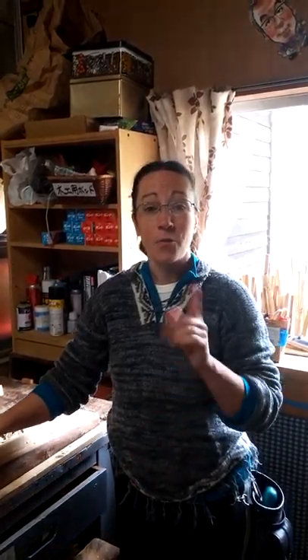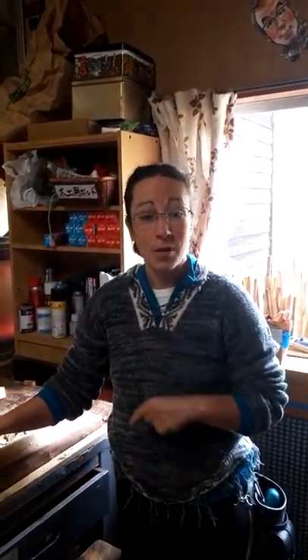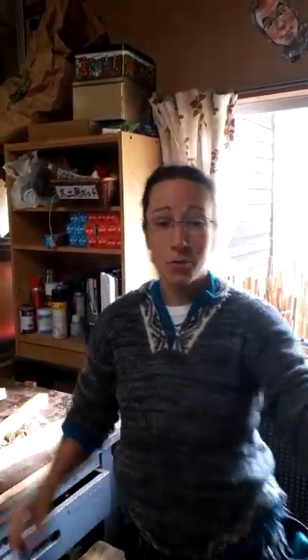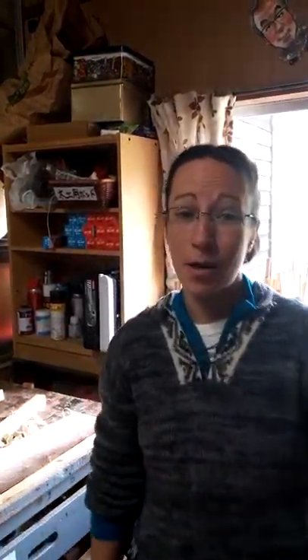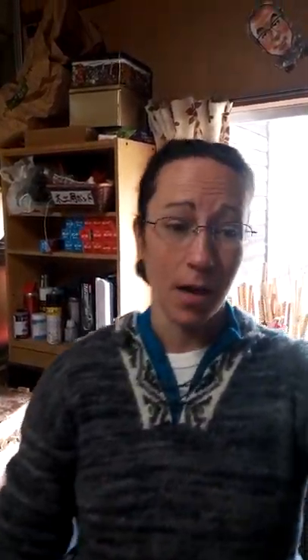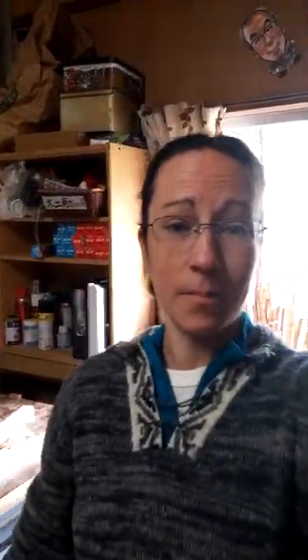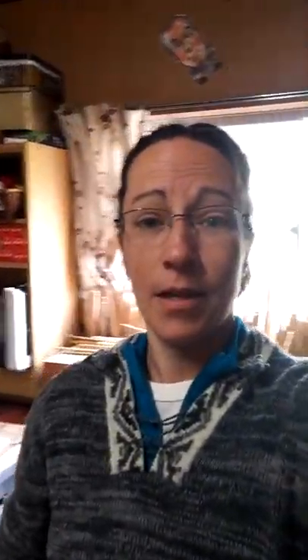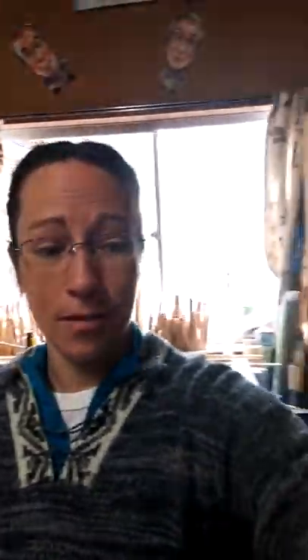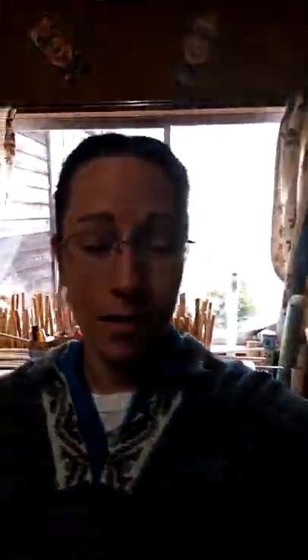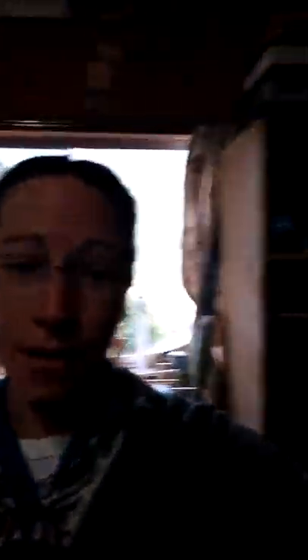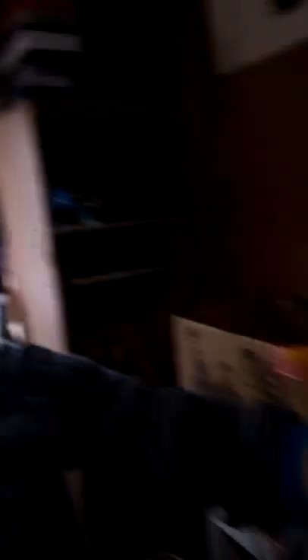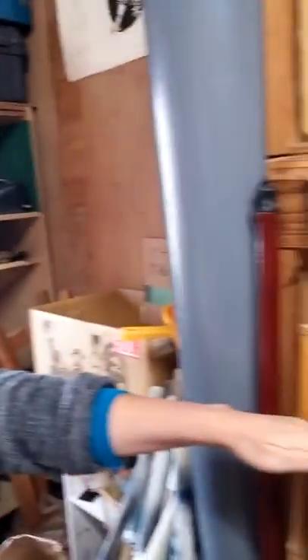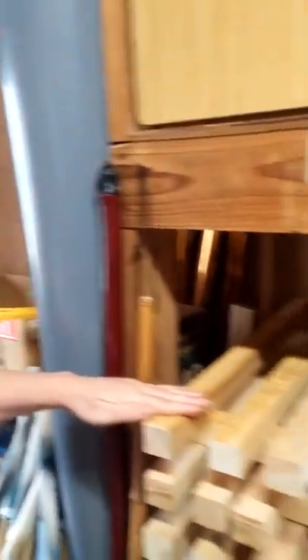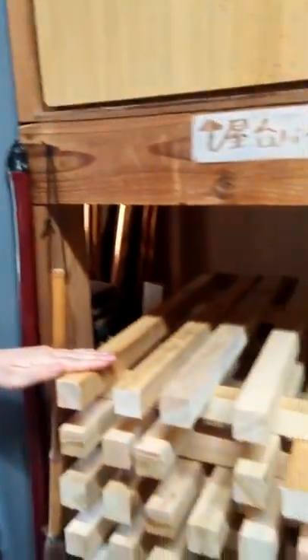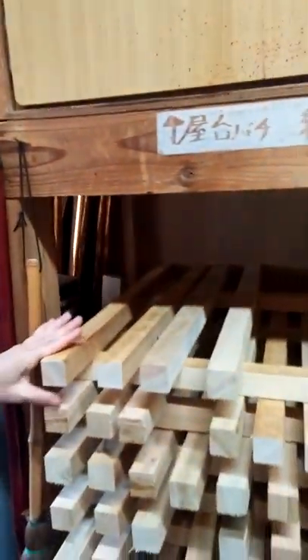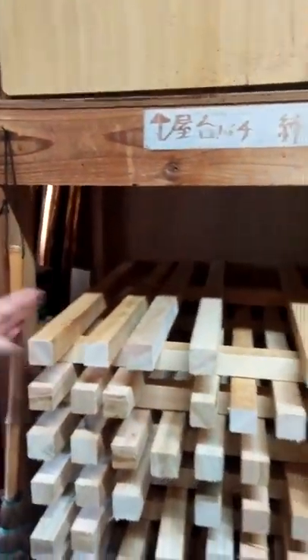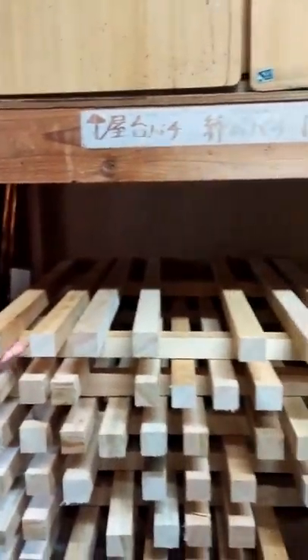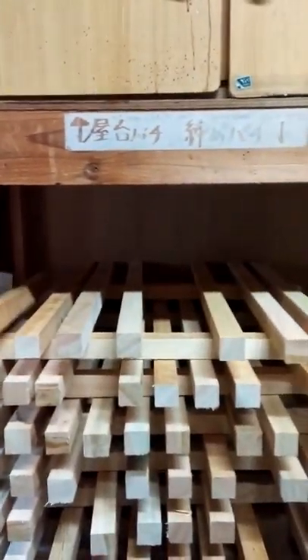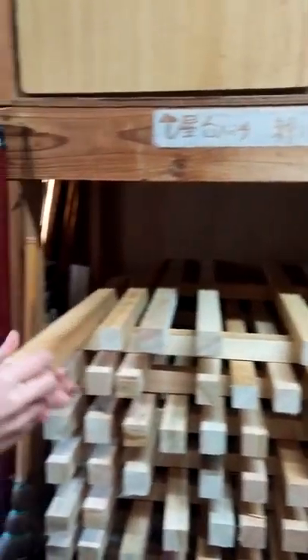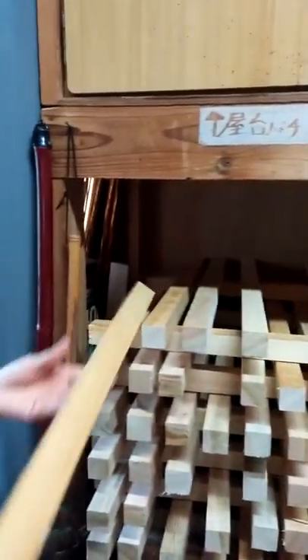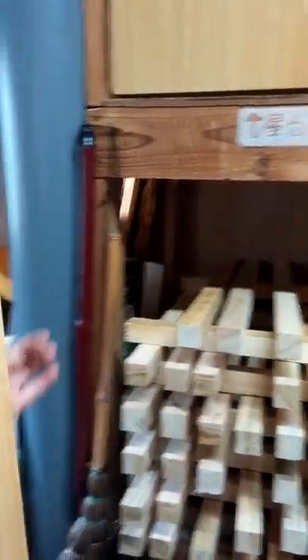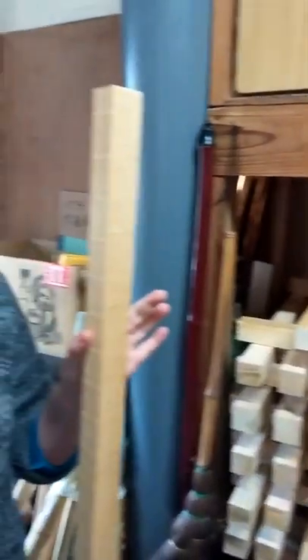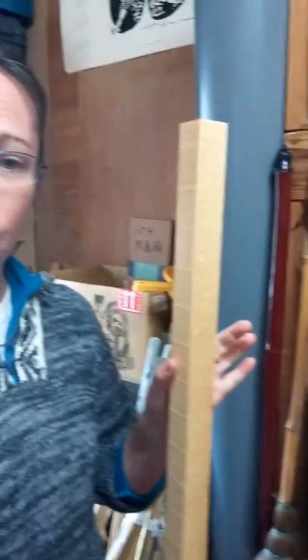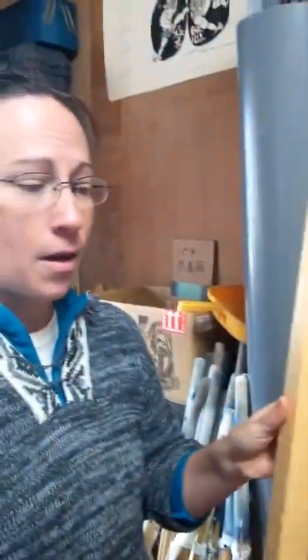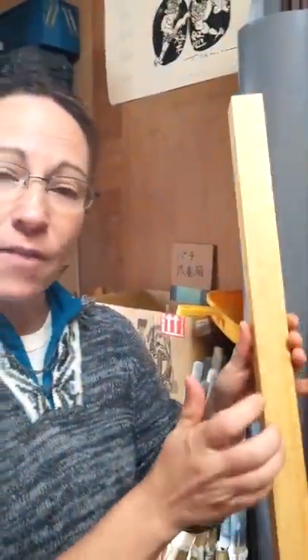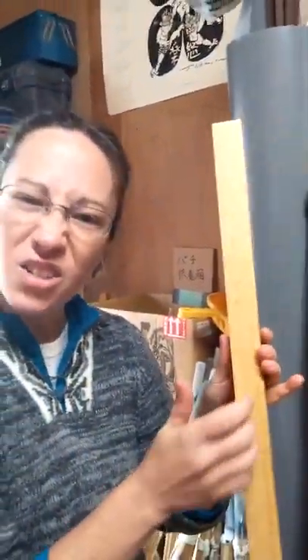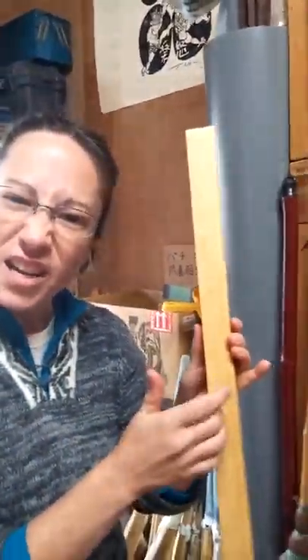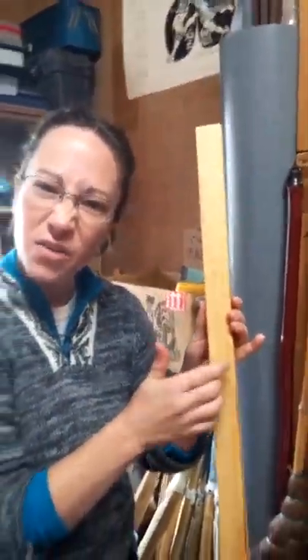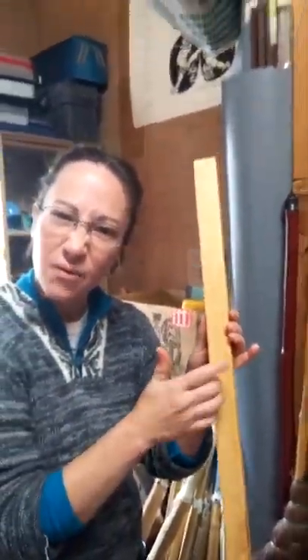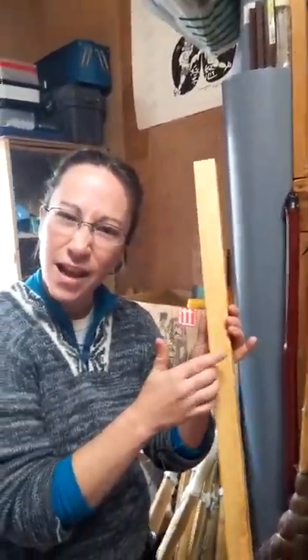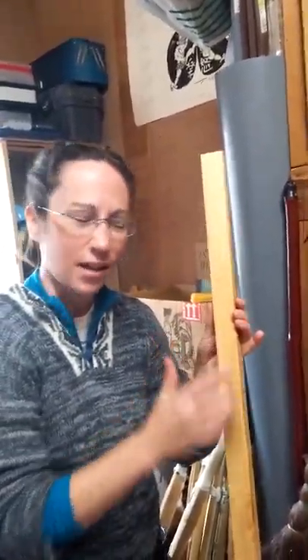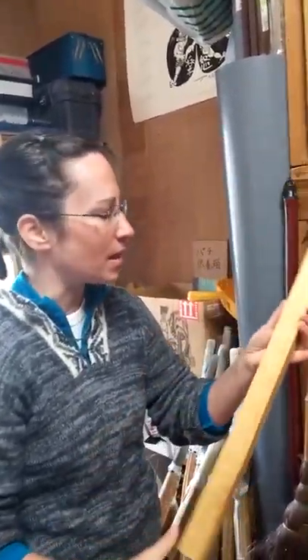The first thing we have to do when we make our own bachi is pick out our wood. It starts off as long cubes of wood that we have to listen to and try and hear and see if they sound exactly the same.